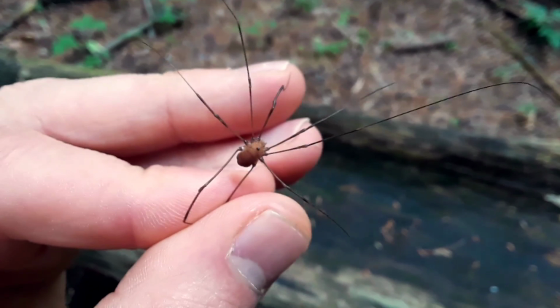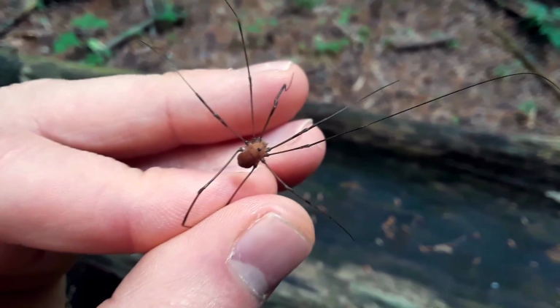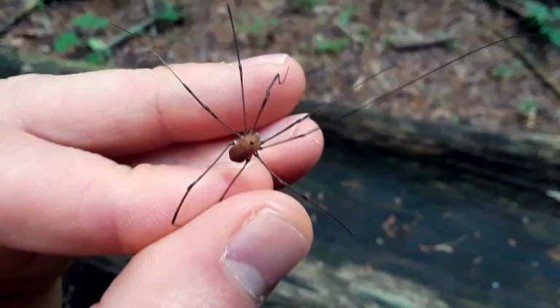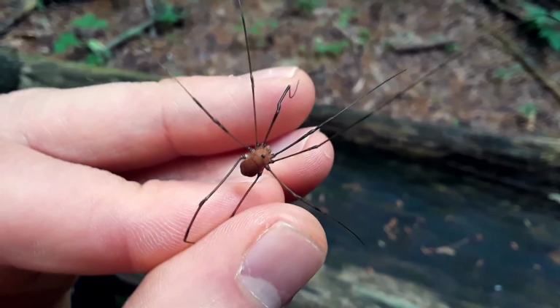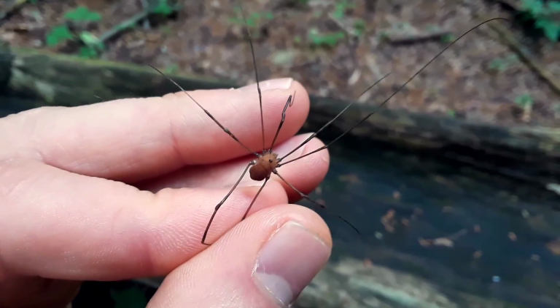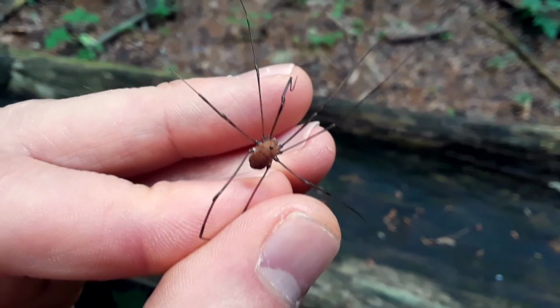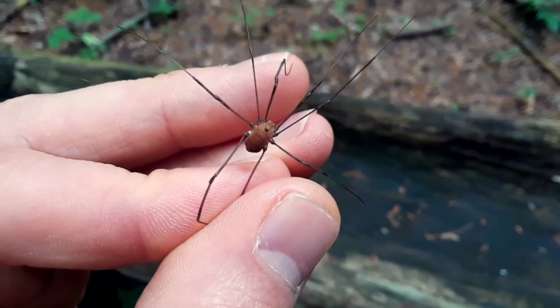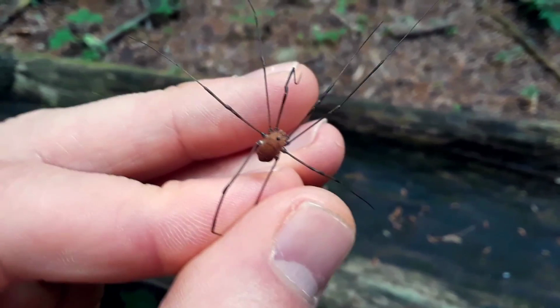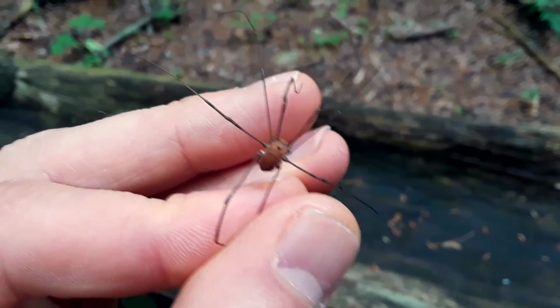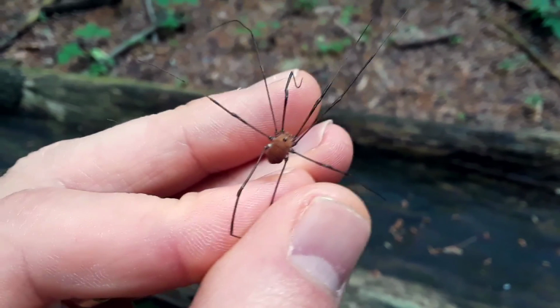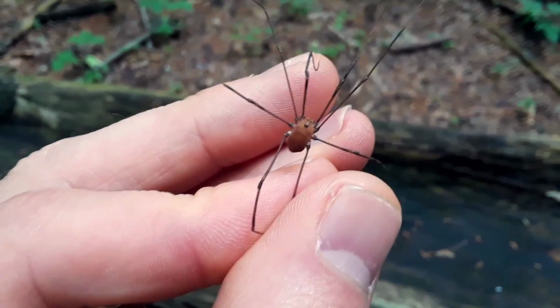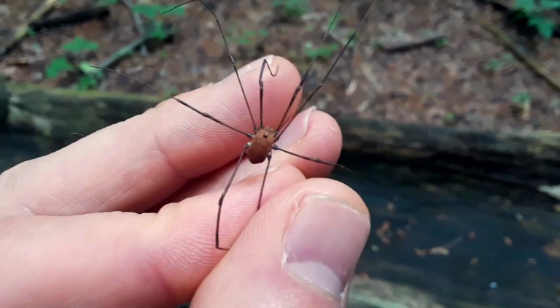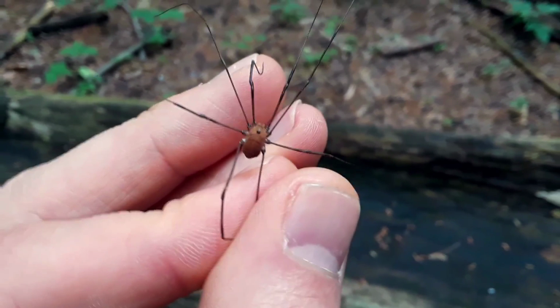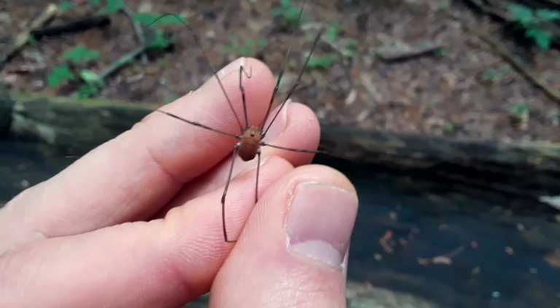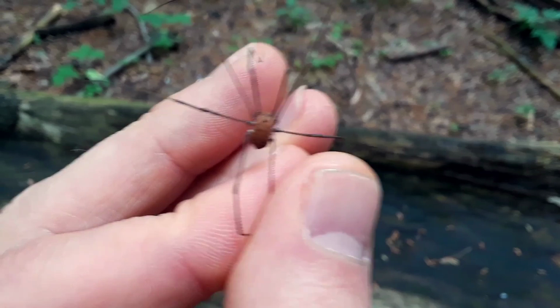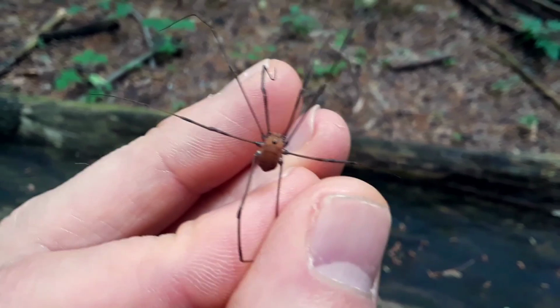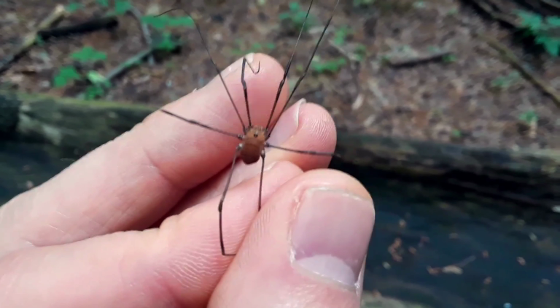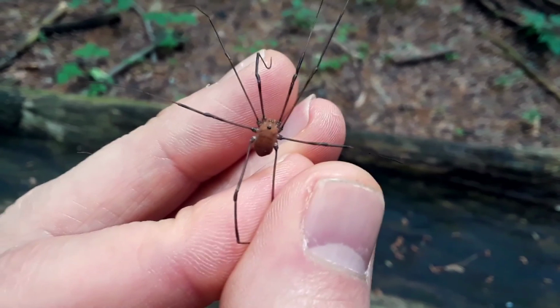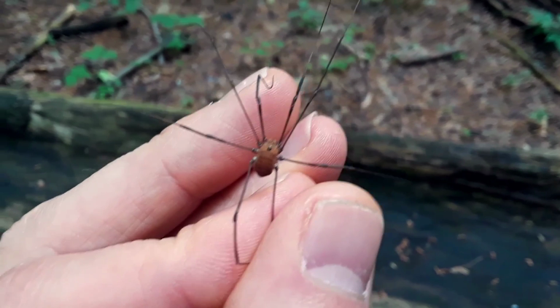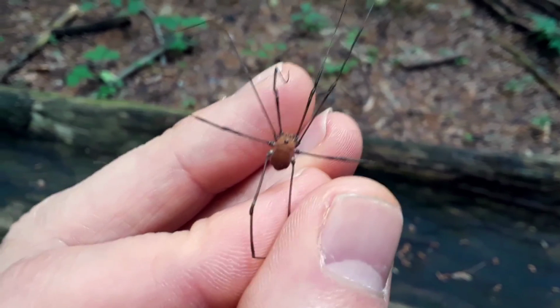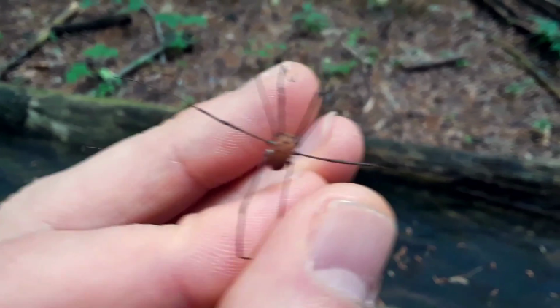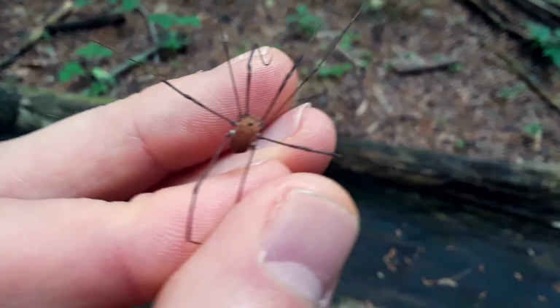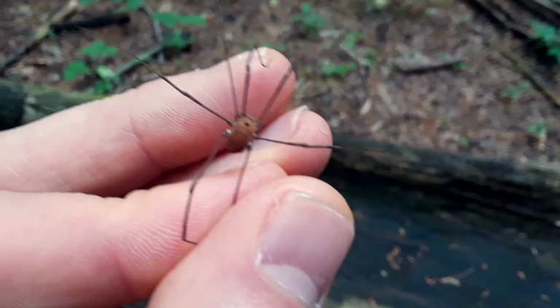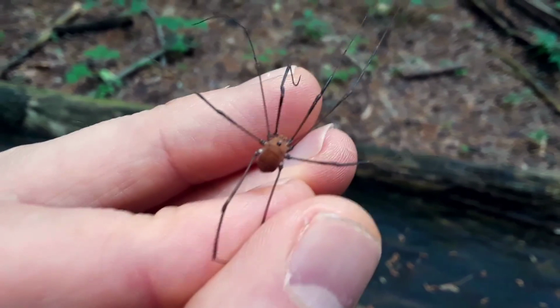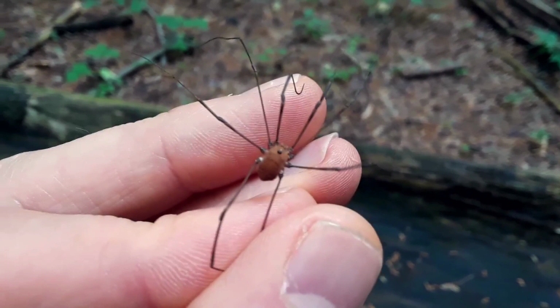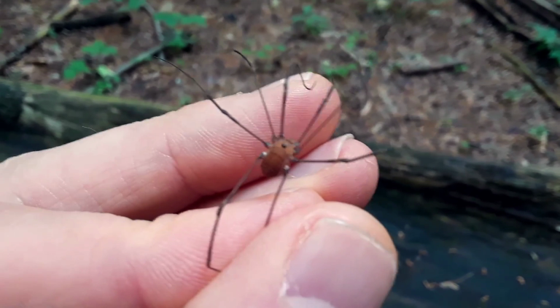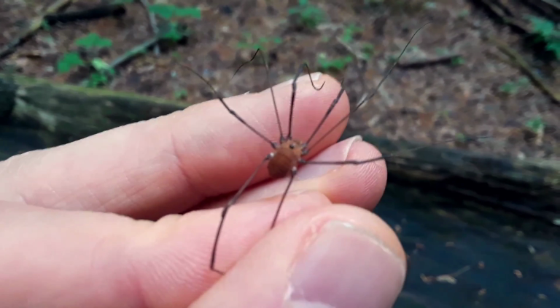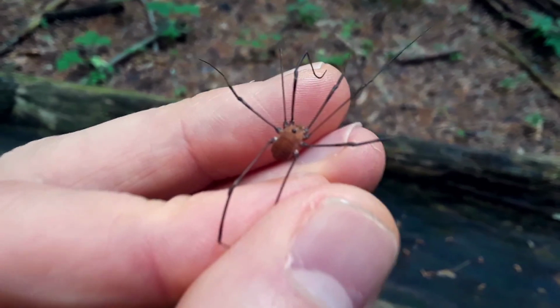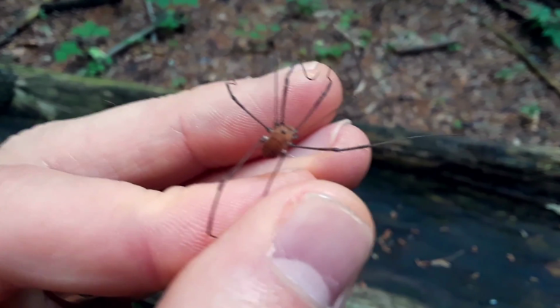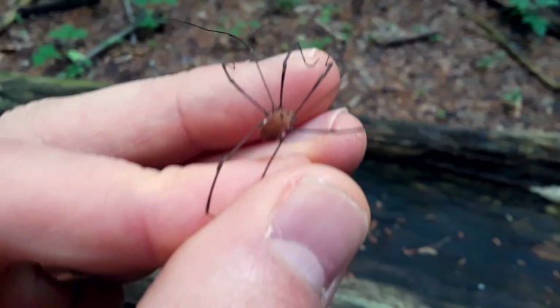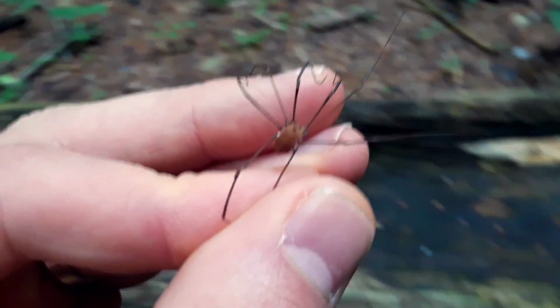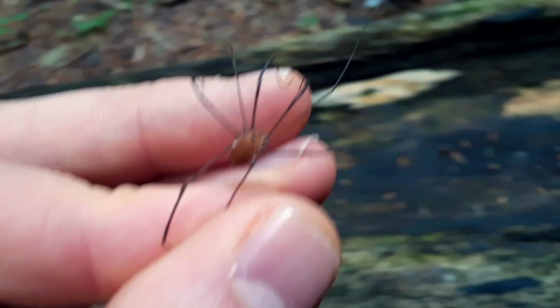How about this, Bulldogs? This arthropod is not a spider, even though — count them up — there's eight legs. It's a daddy longlegs, also known as a harvestman.